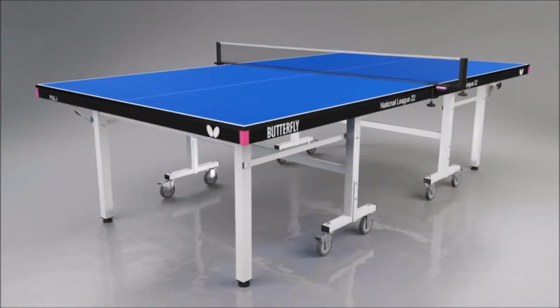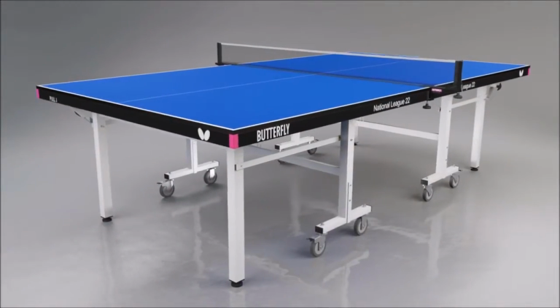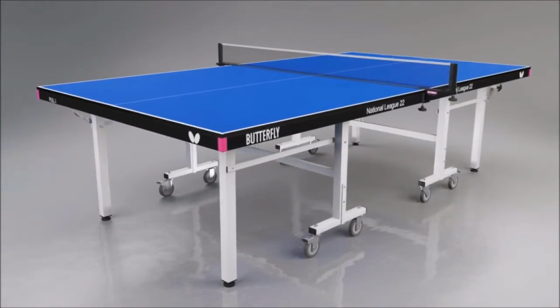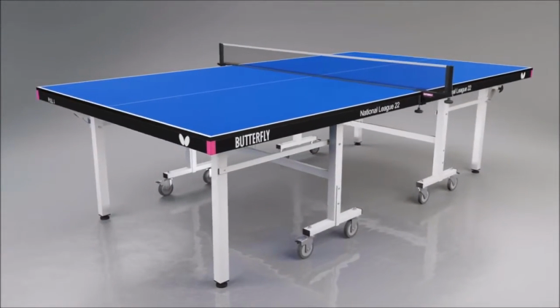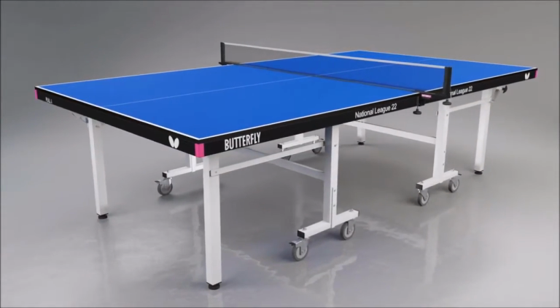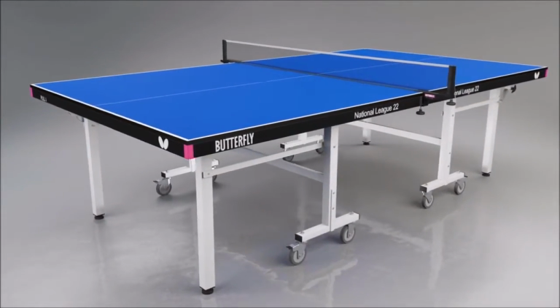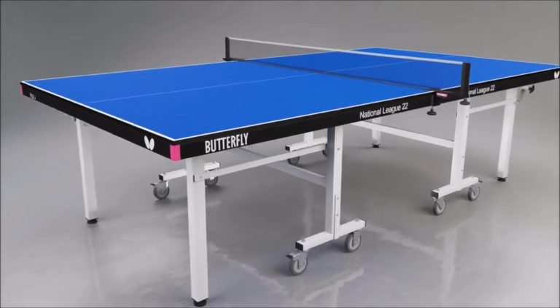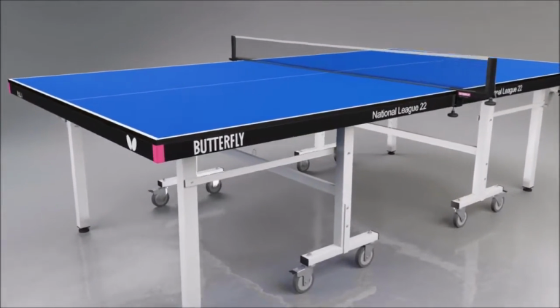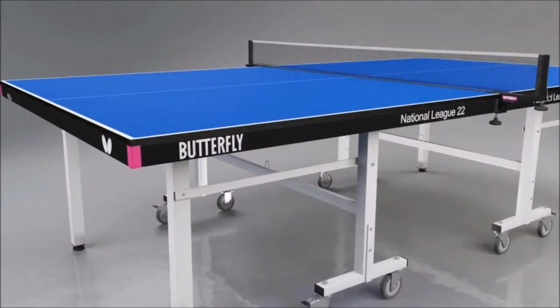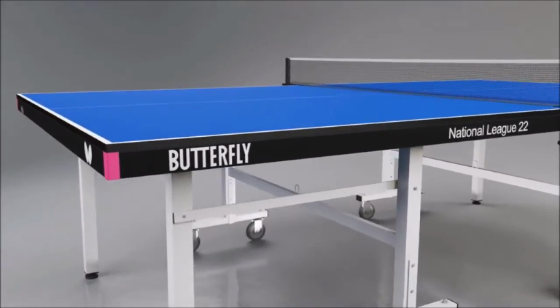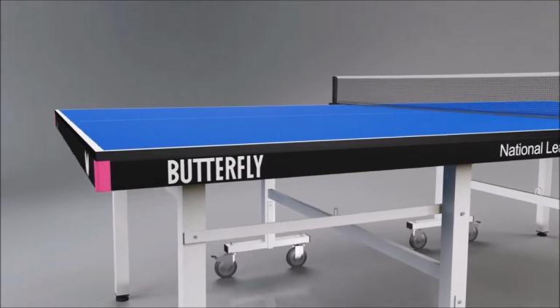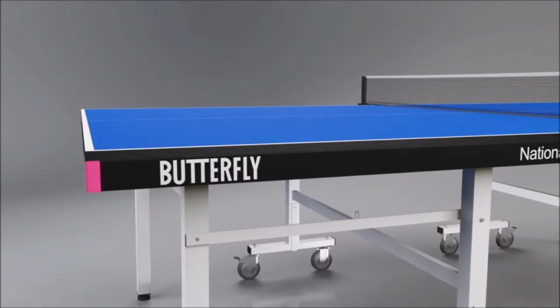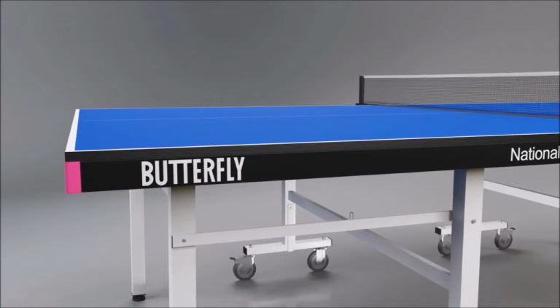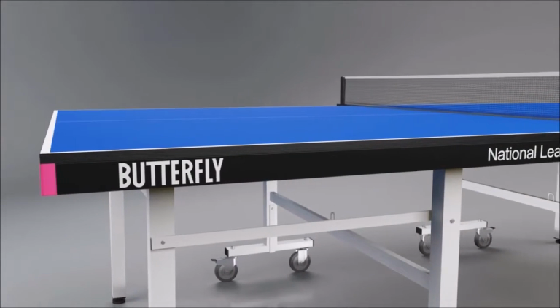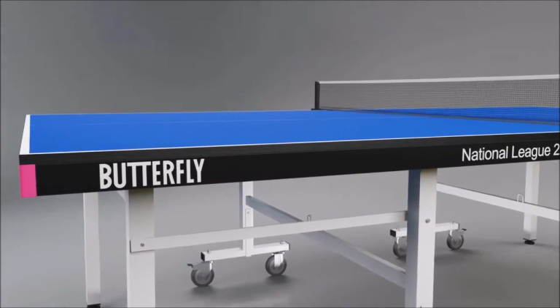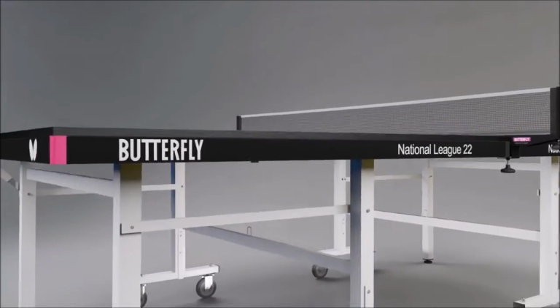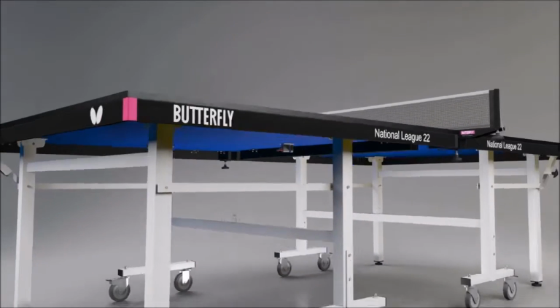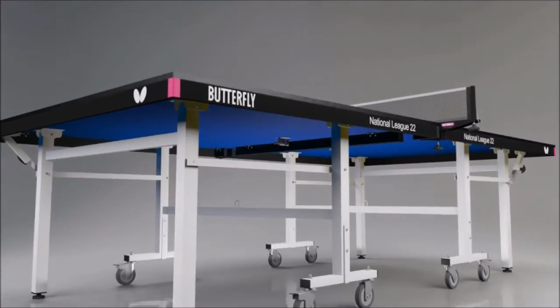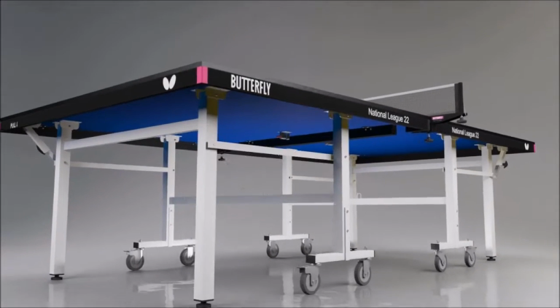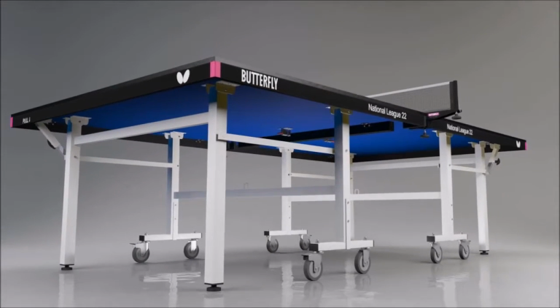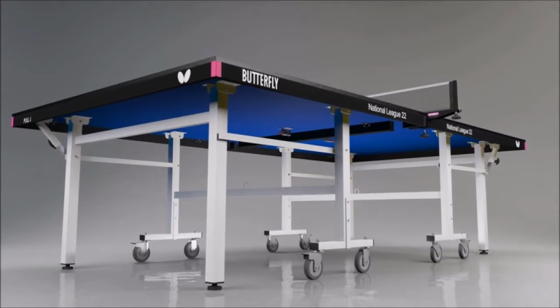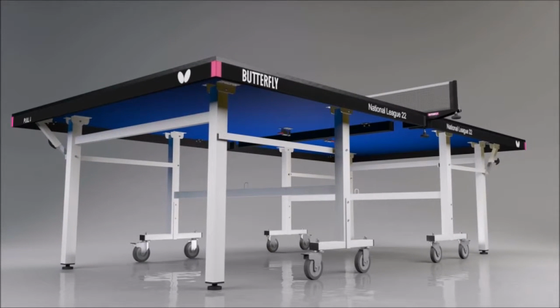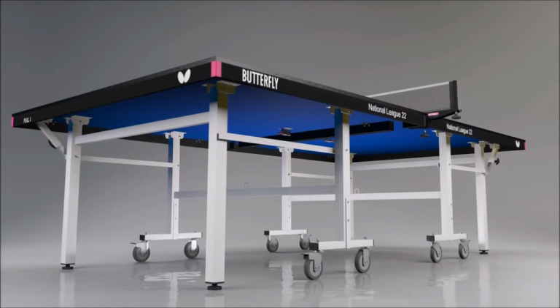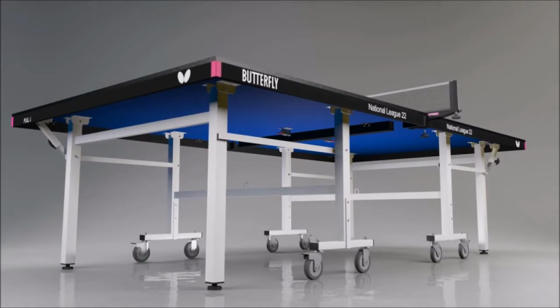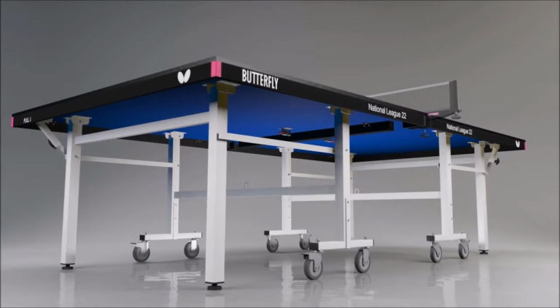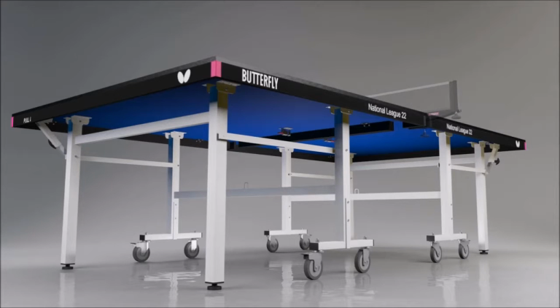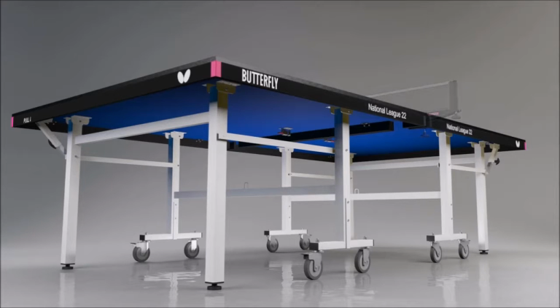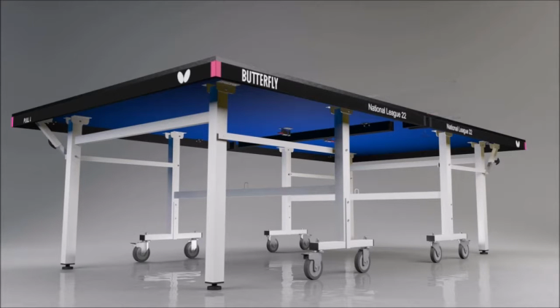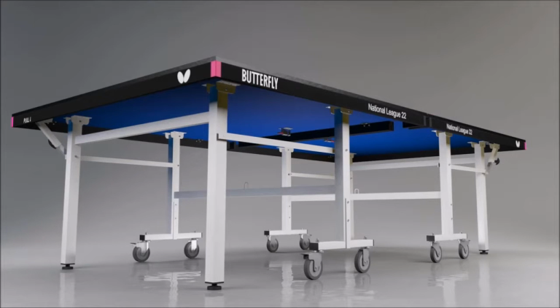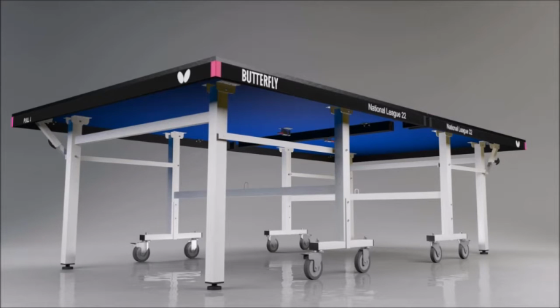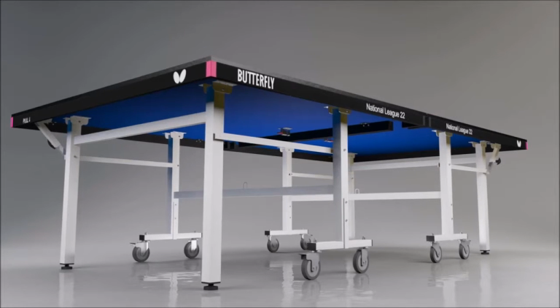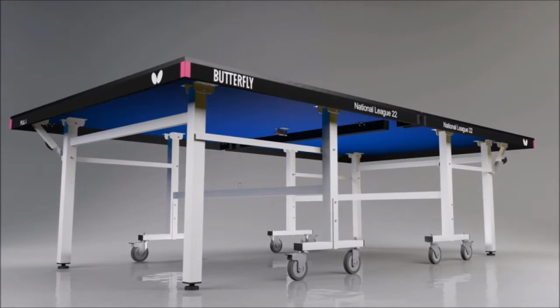It's protected by a strong steel frame and magenta corner pieces. The undercarriage is also made from steel, providing a robust, heavy-duty table suitable for regular use.